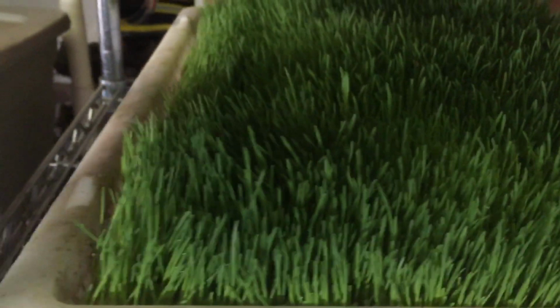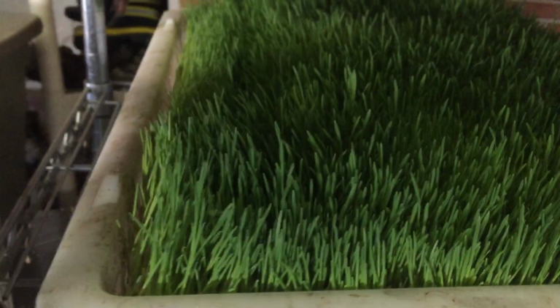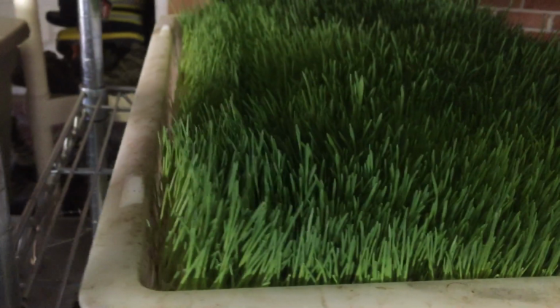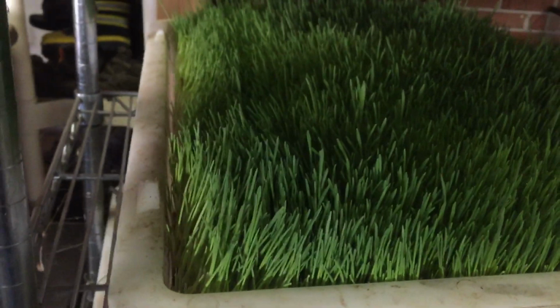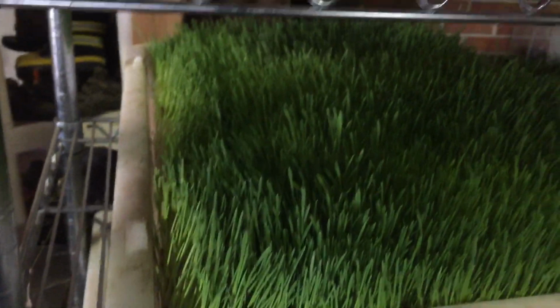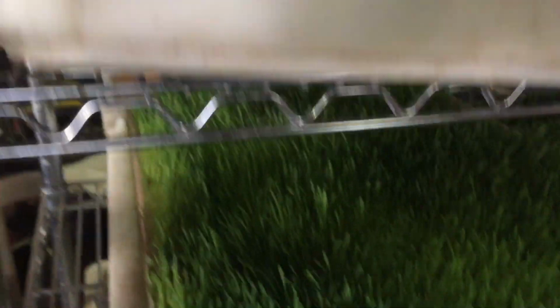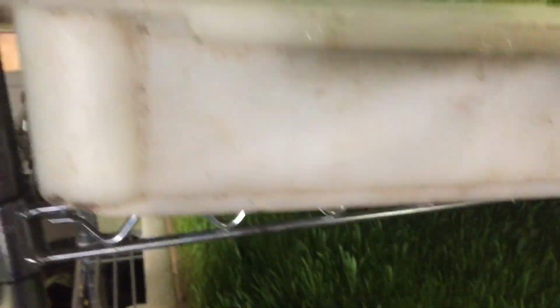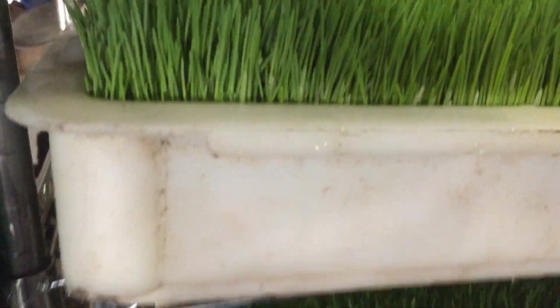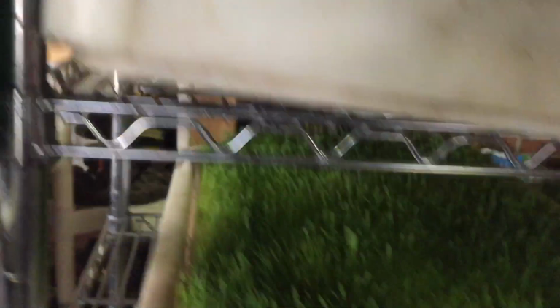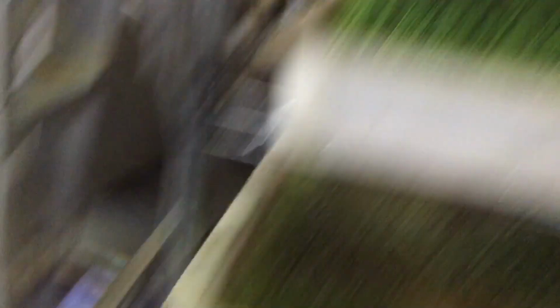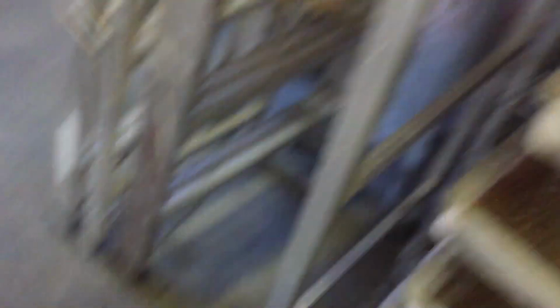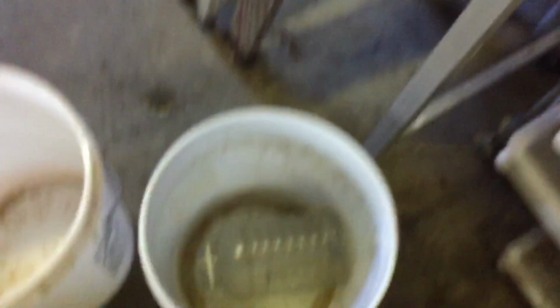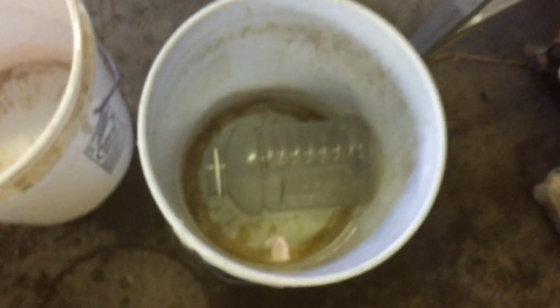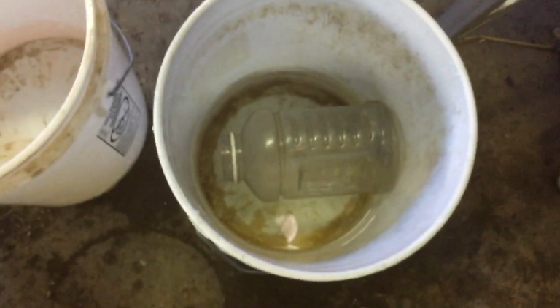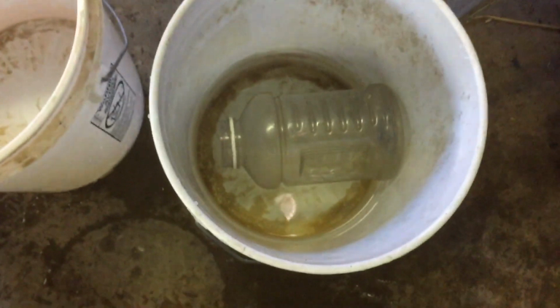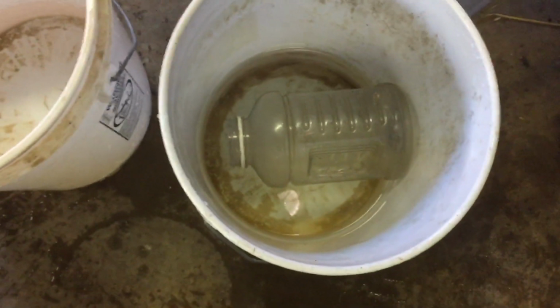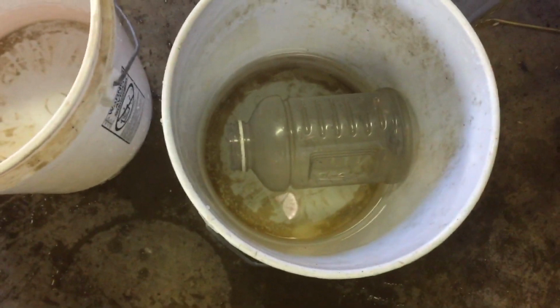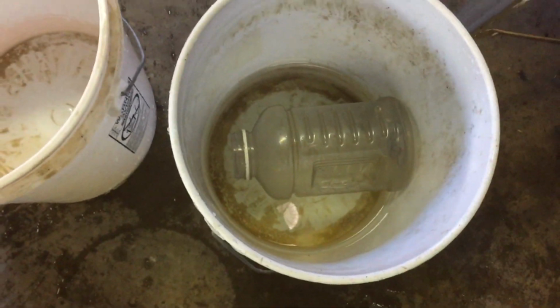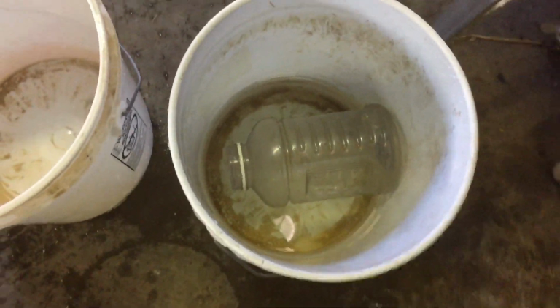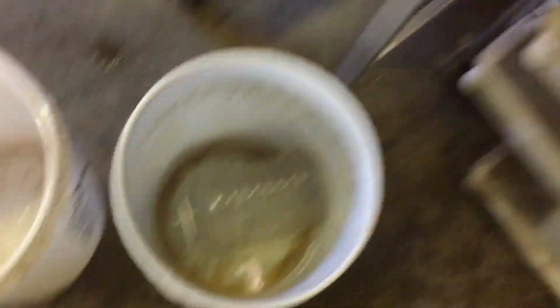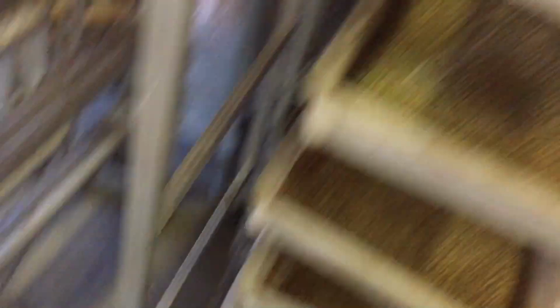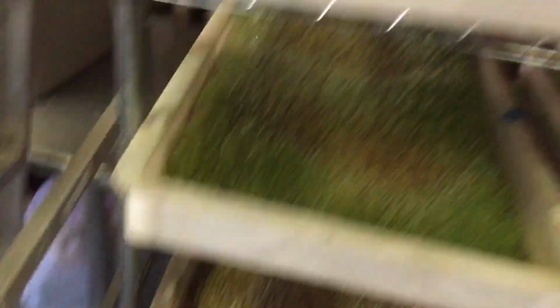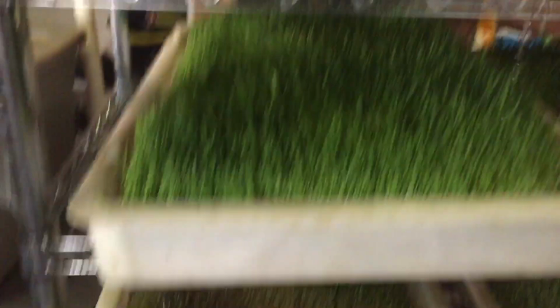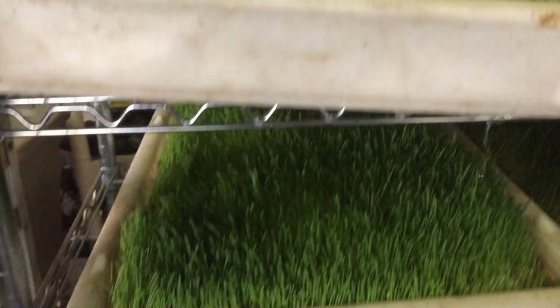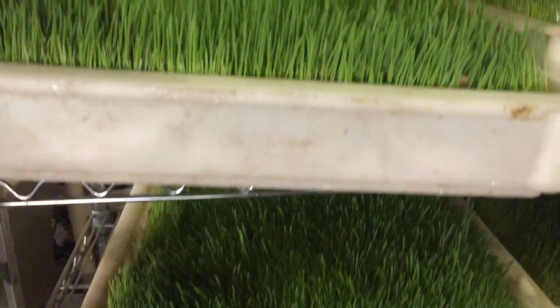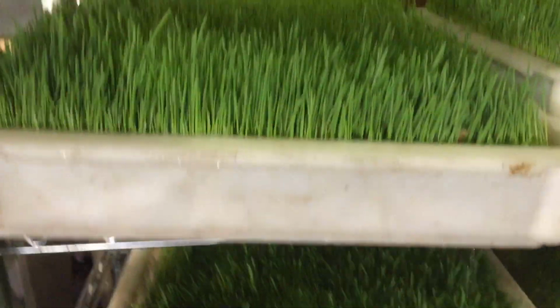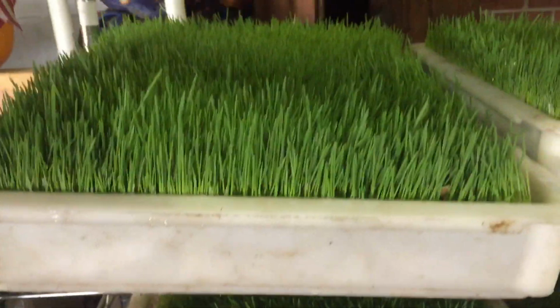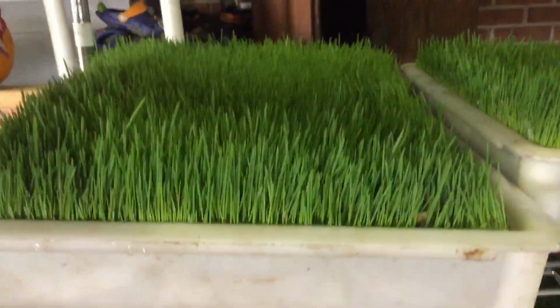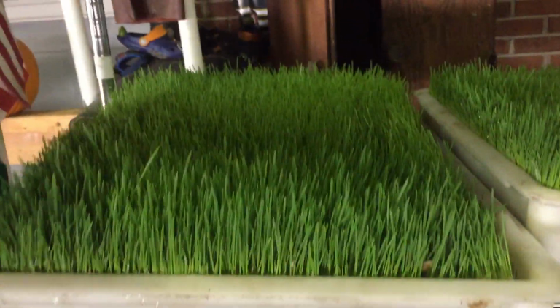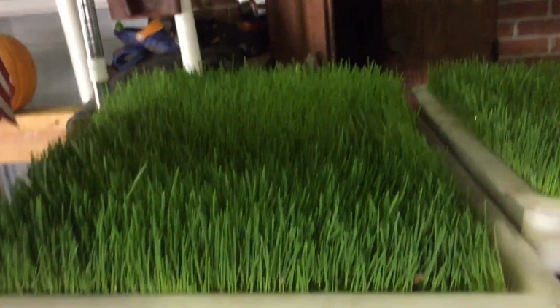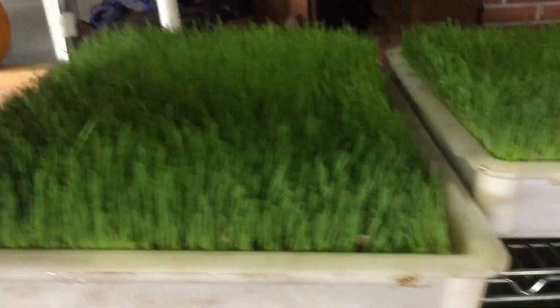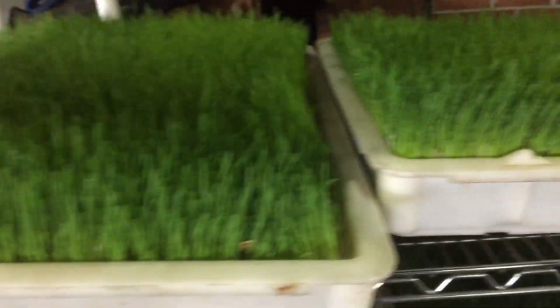I don't use any pumps. I just use a little hole. I hand water all the trays up top. I do that a couple of times a day.